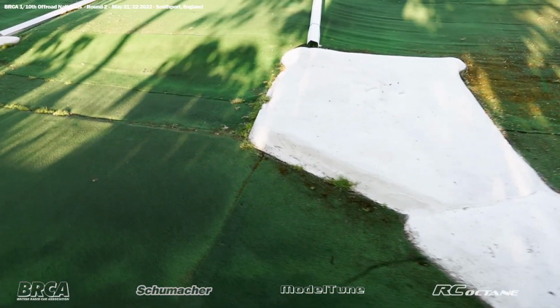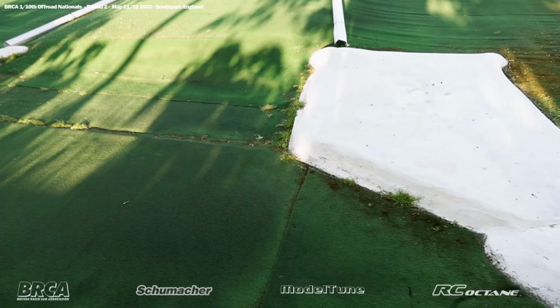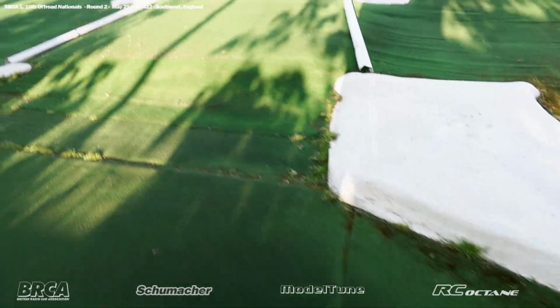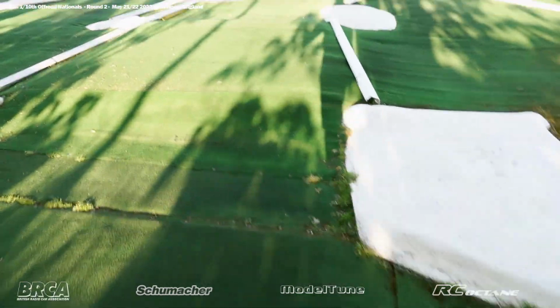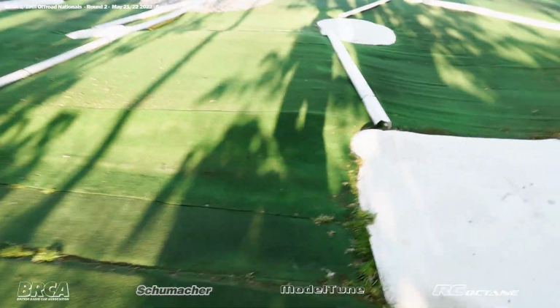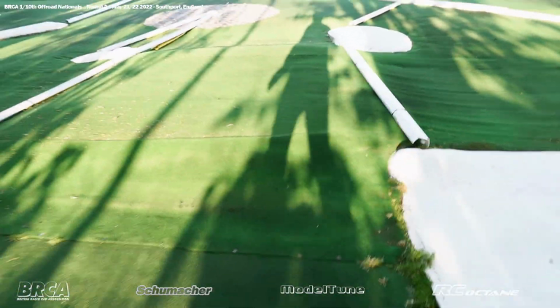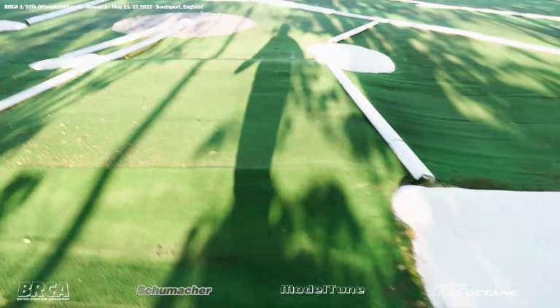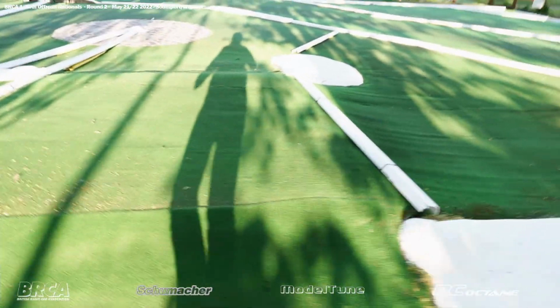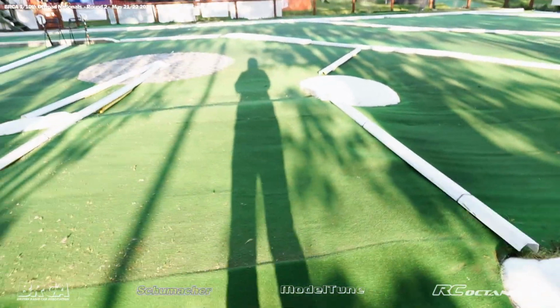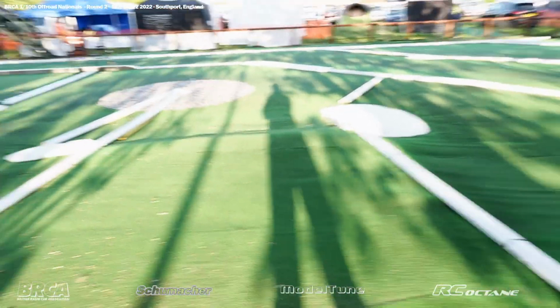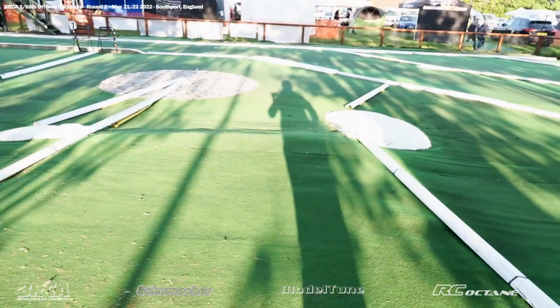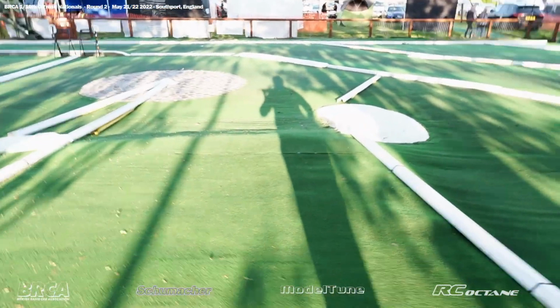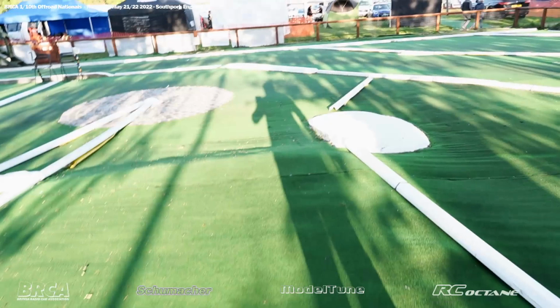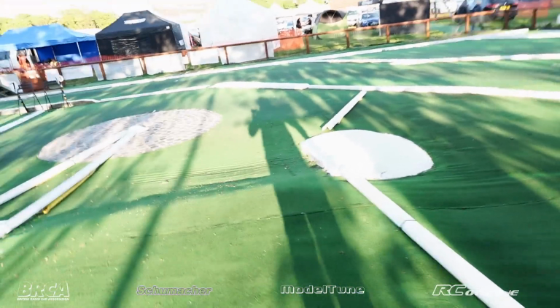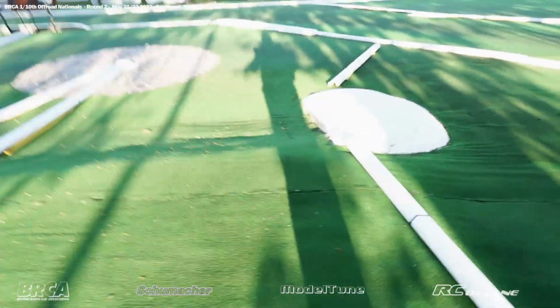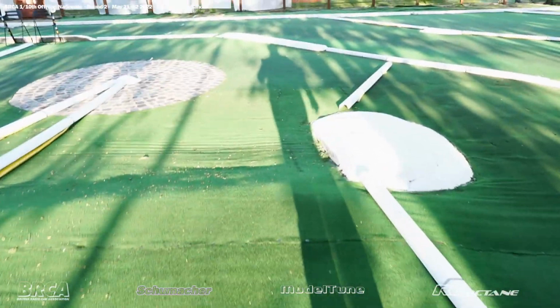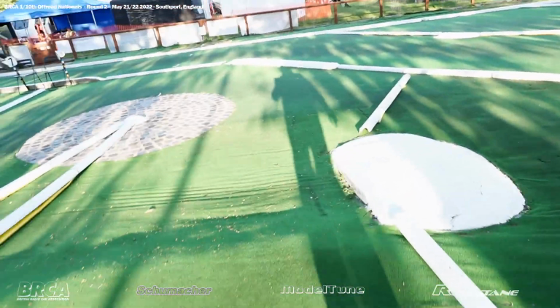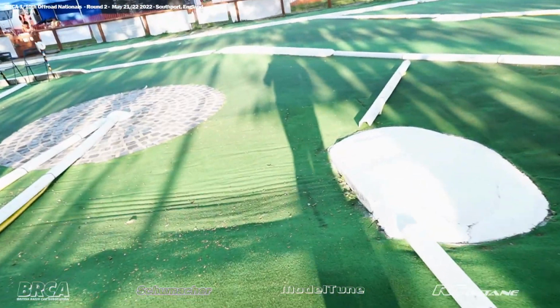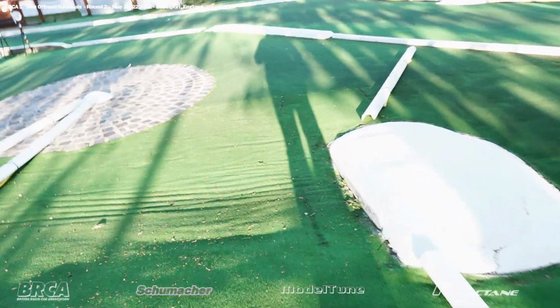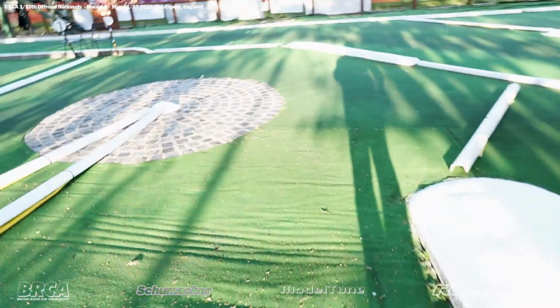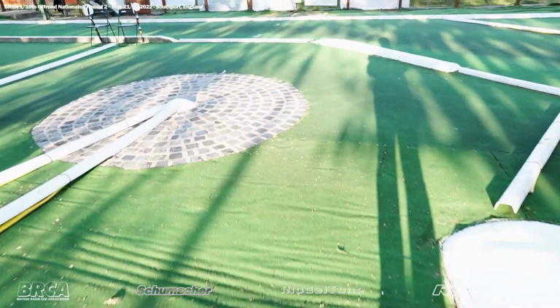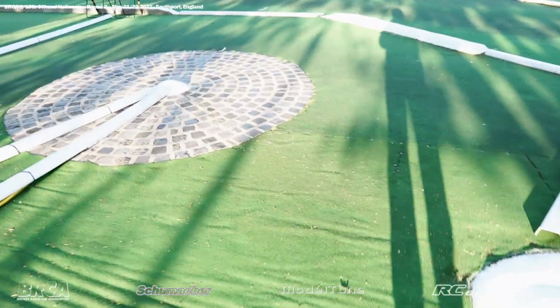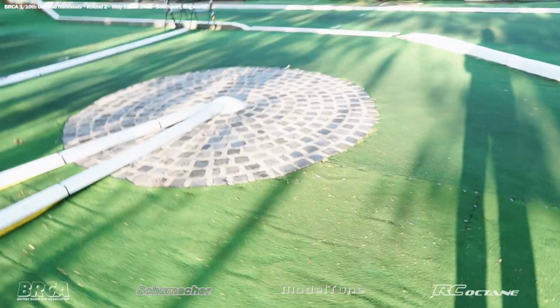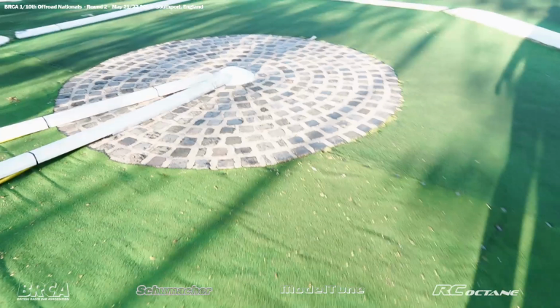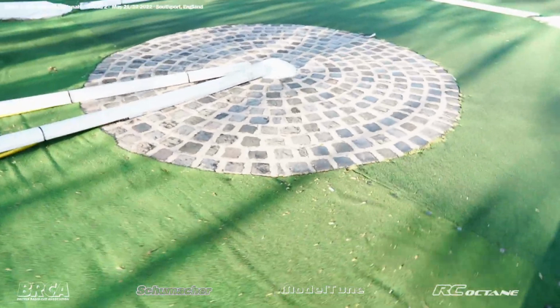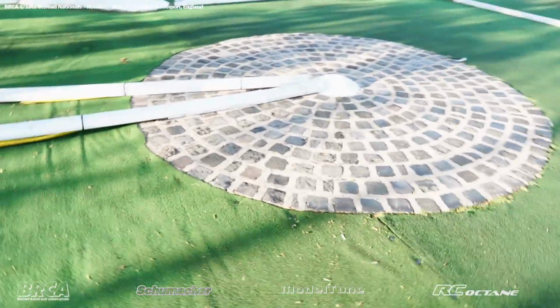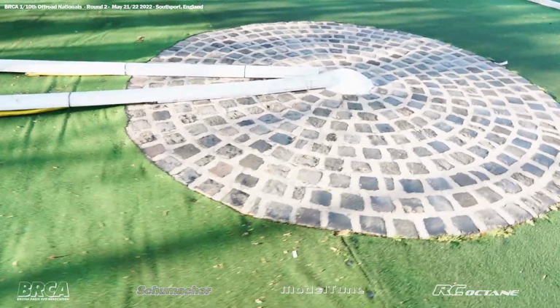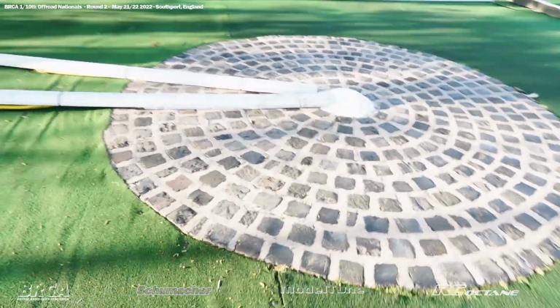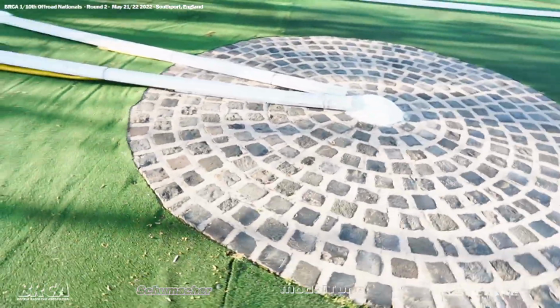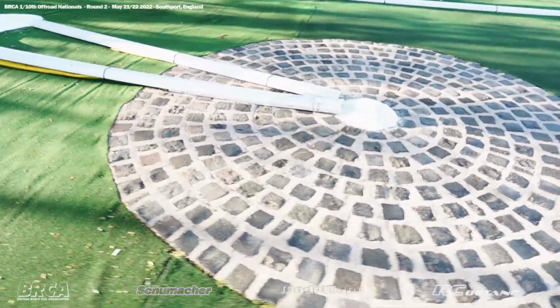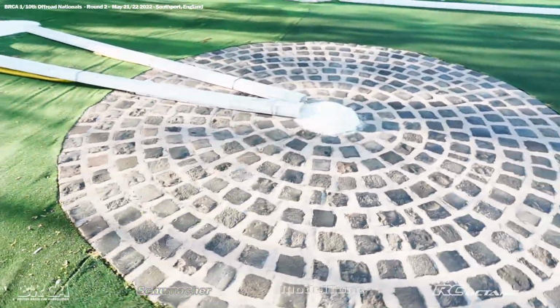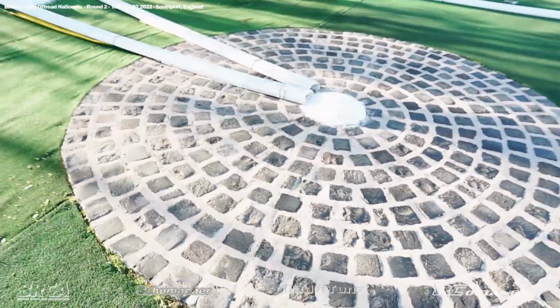We've had a very exciting day for two-wheel drive at round two of the BRCA 2022 1/10 championship, and tomorrow we have four-wheel drive, so let's have a look at the track.